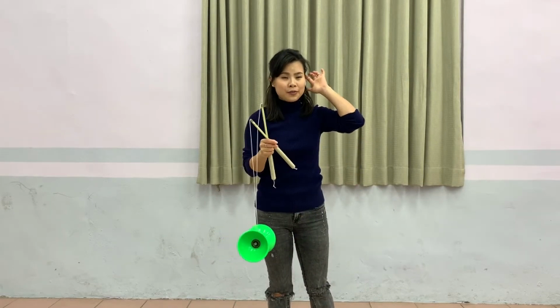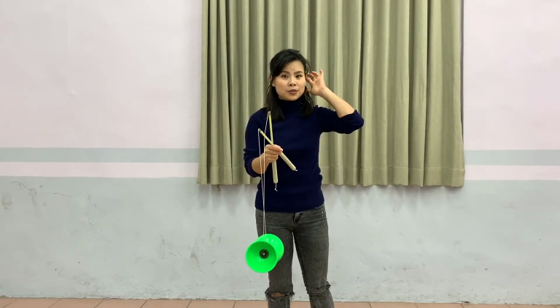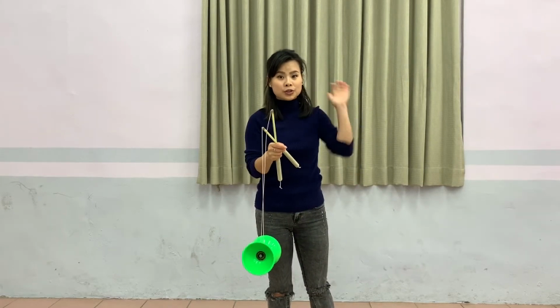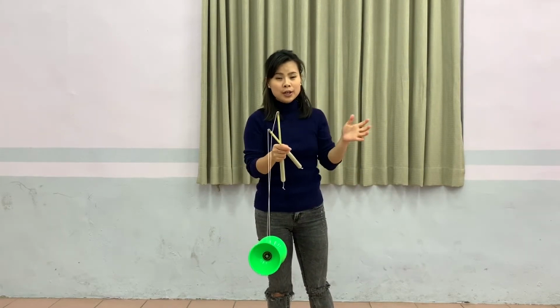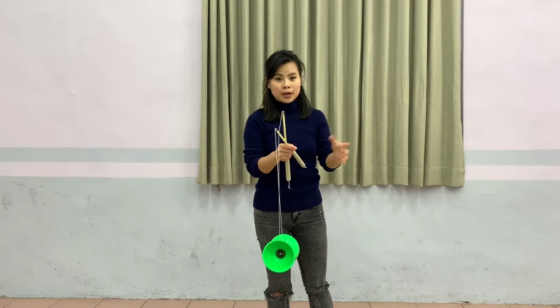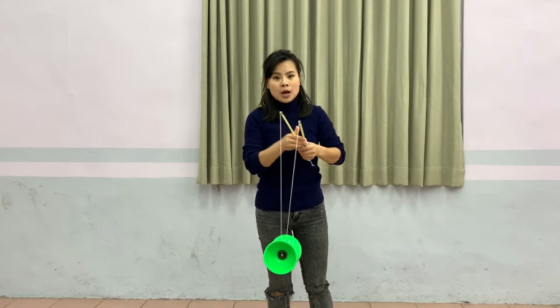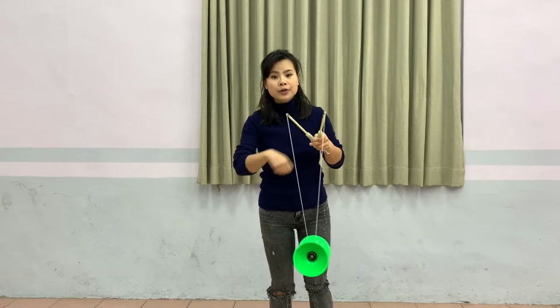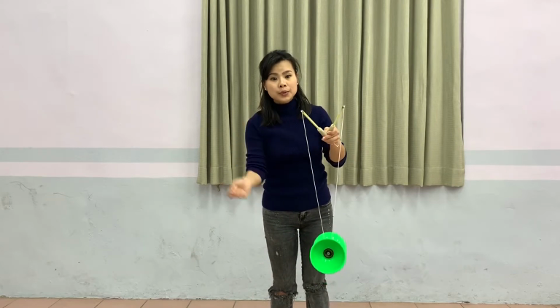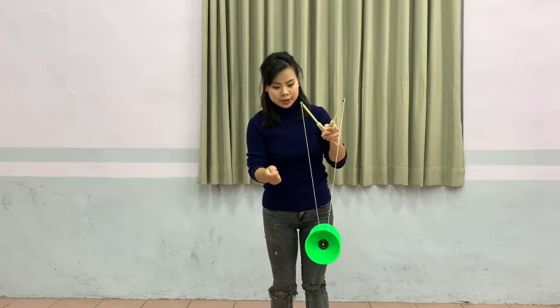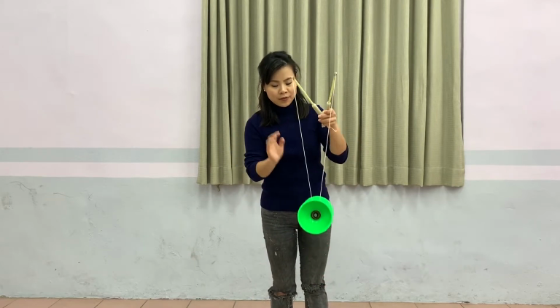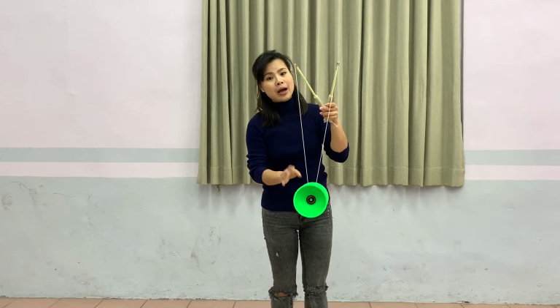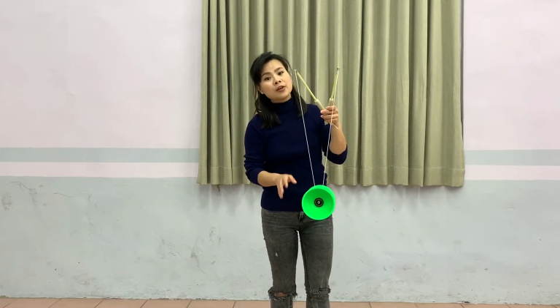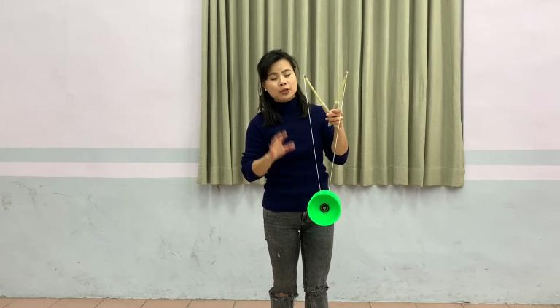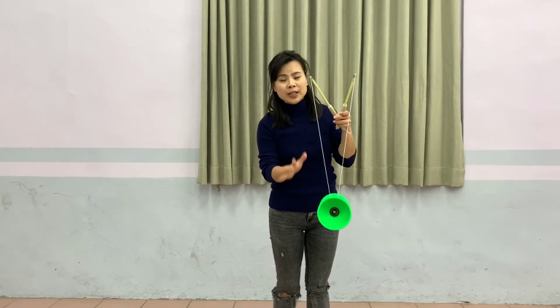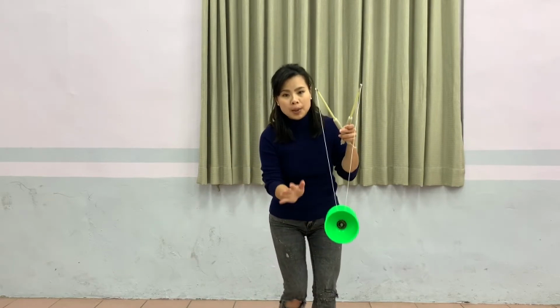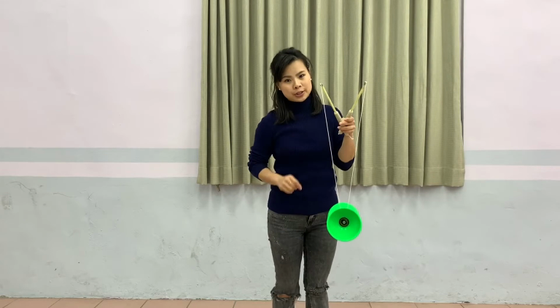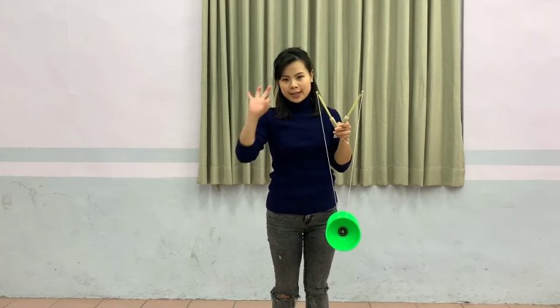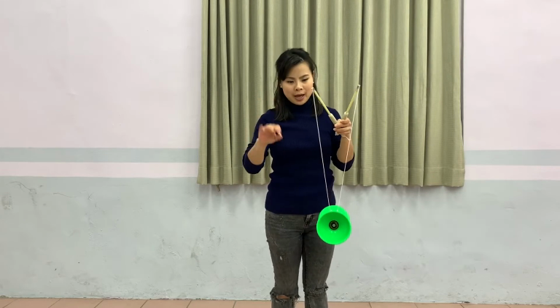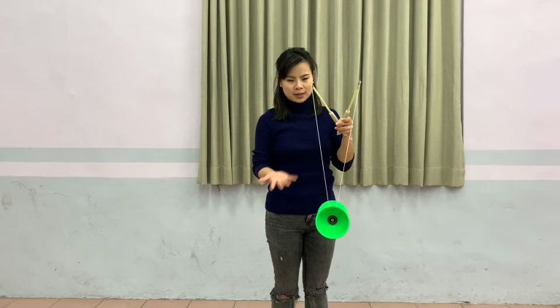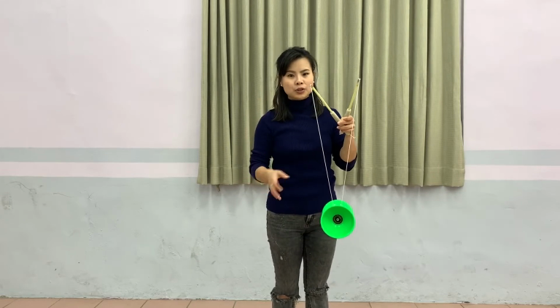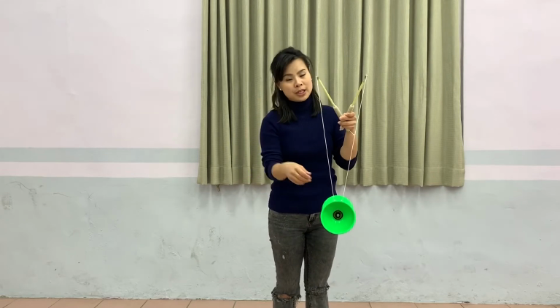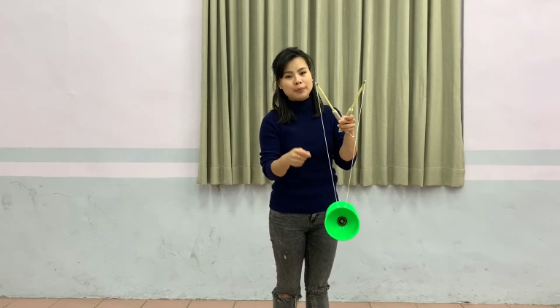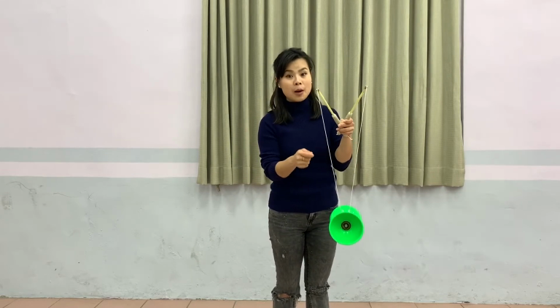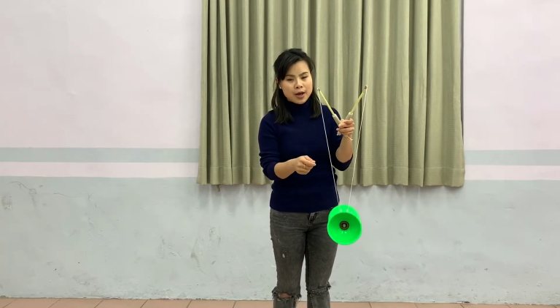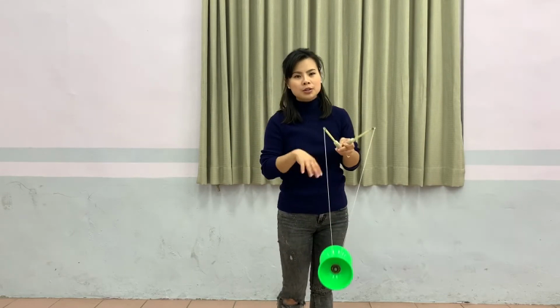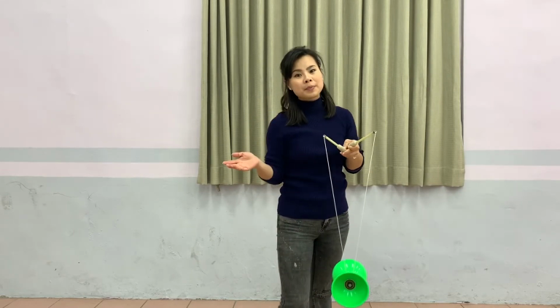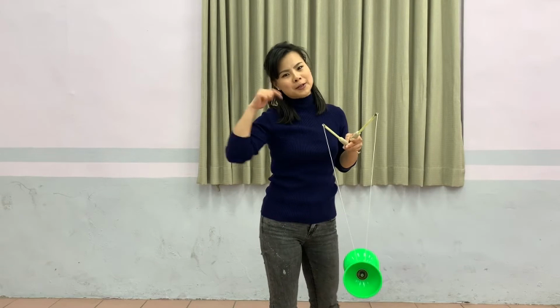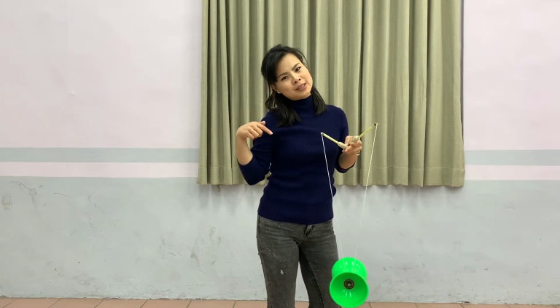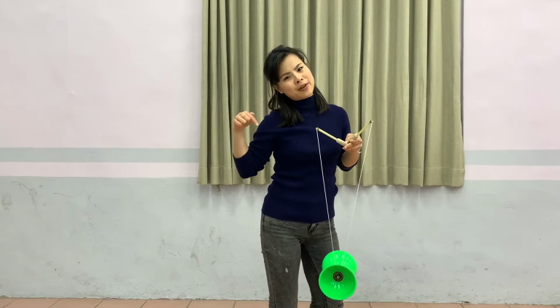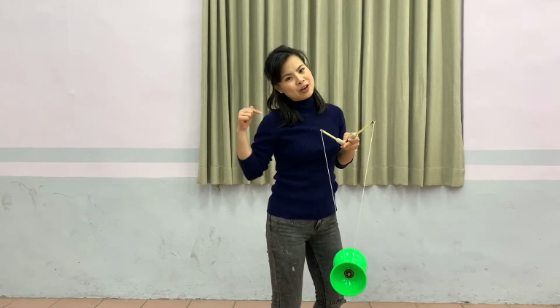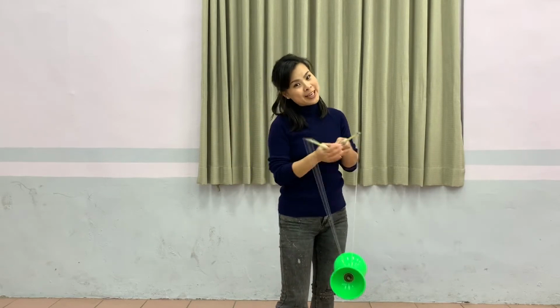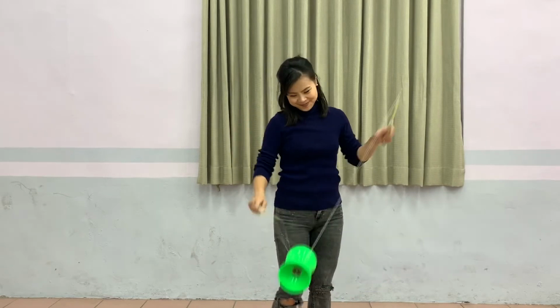If you just first start to learn, while you are doing this trick, if you don't have enough speed to finish up this trick, it's okay, because eventually you need to grab to stop the yoyo. So if you are a beginner, this is a perfect video for you.